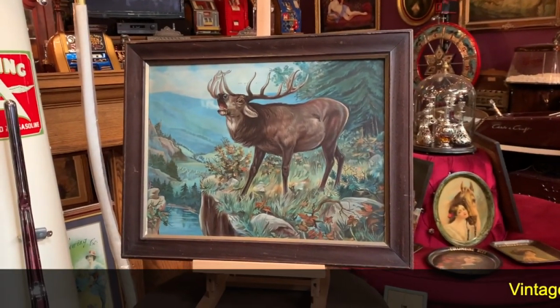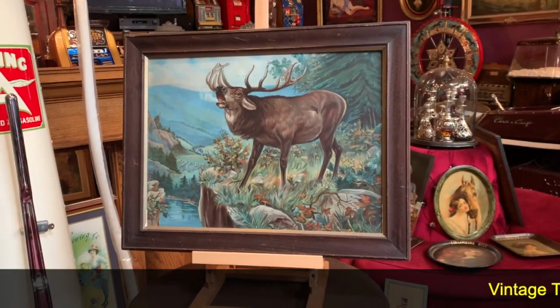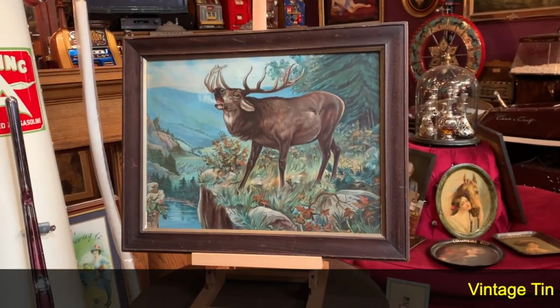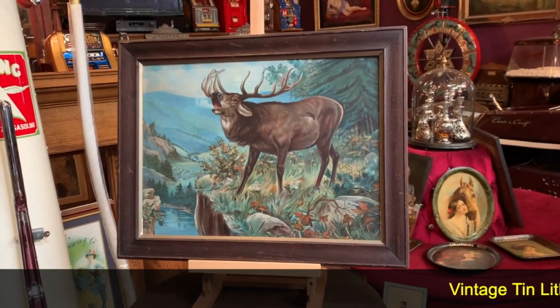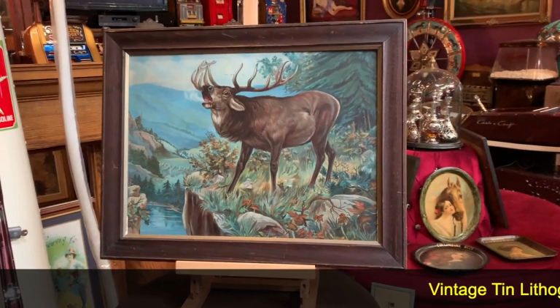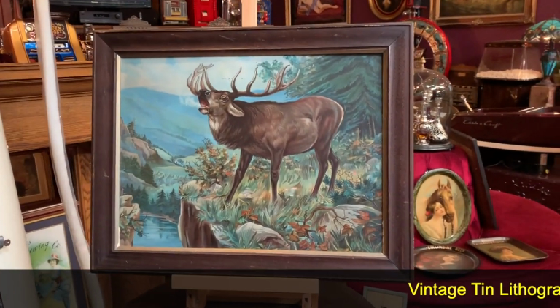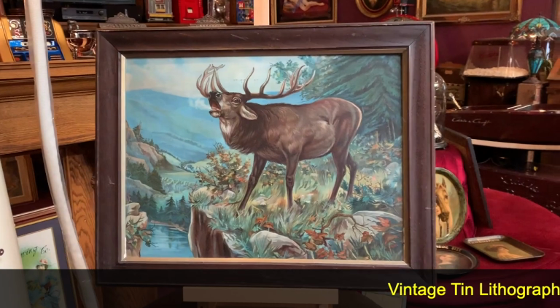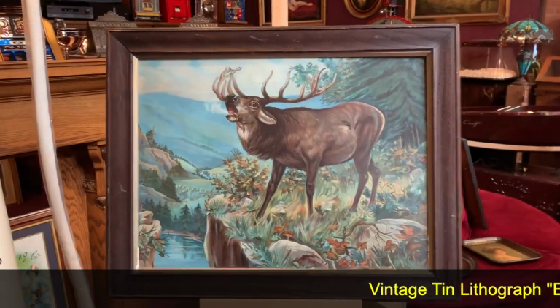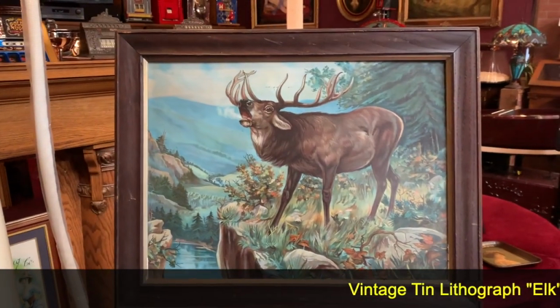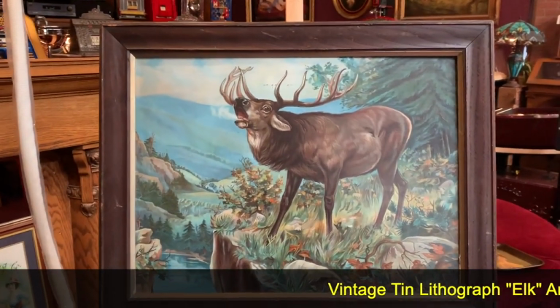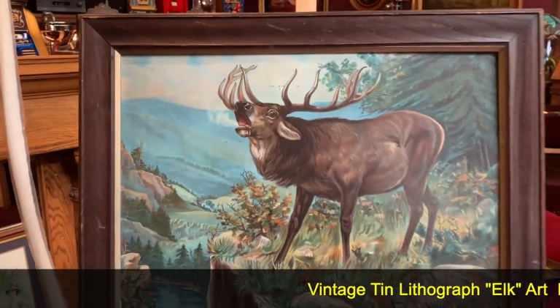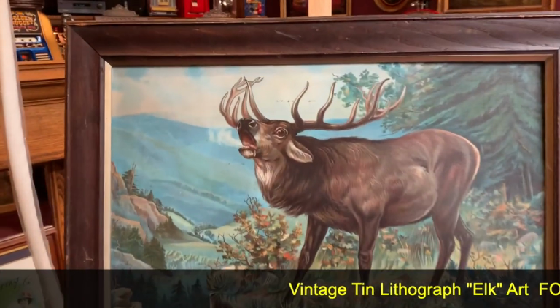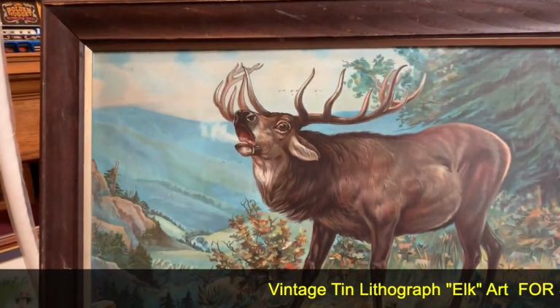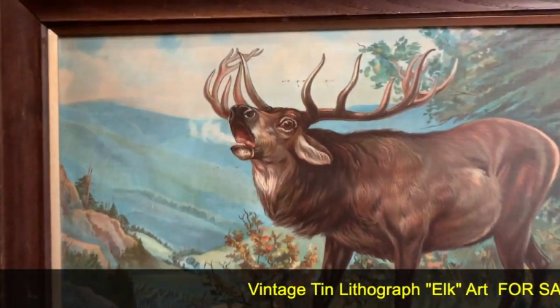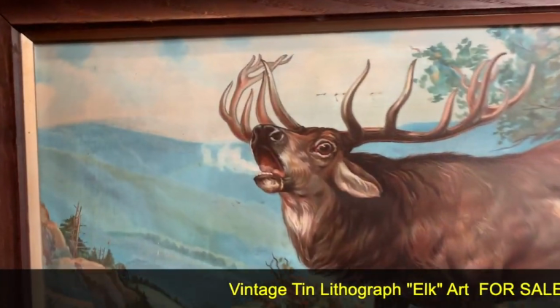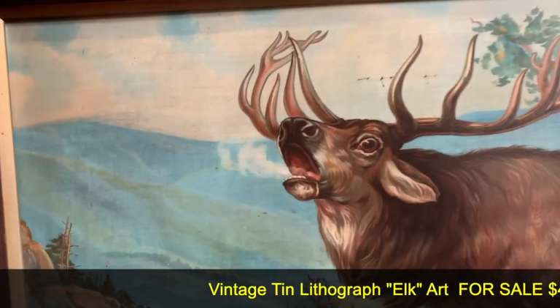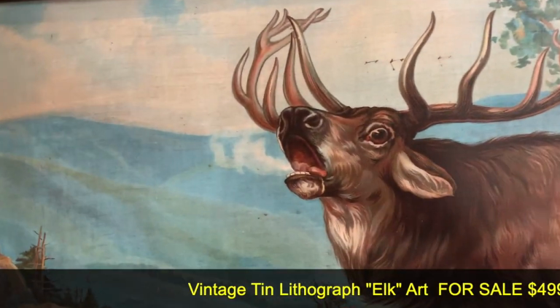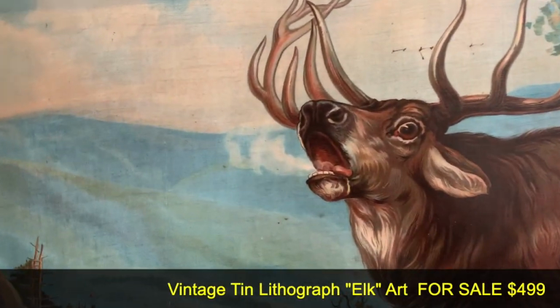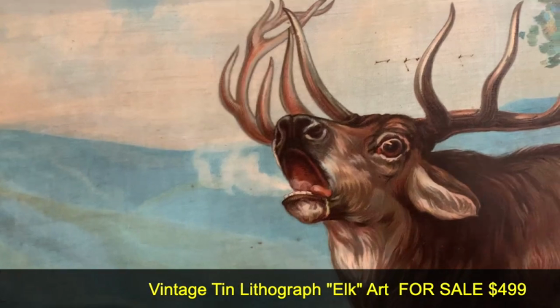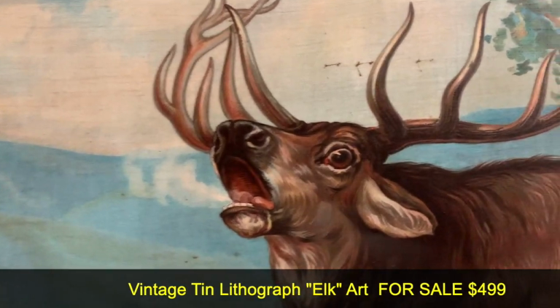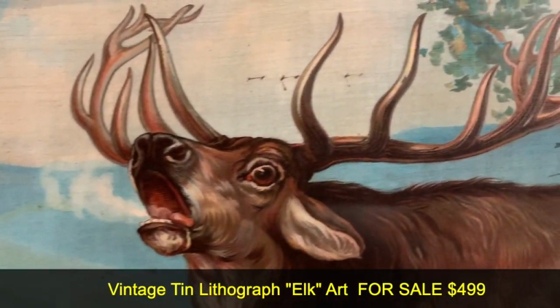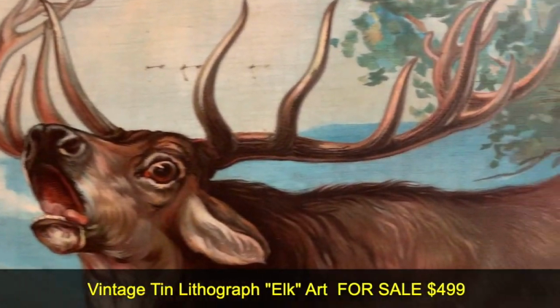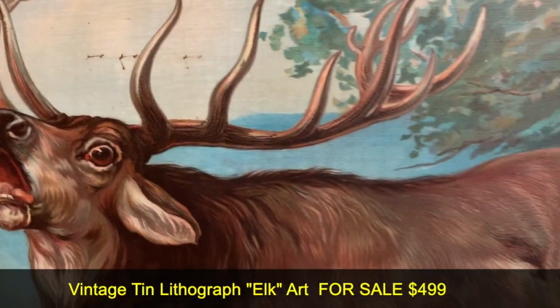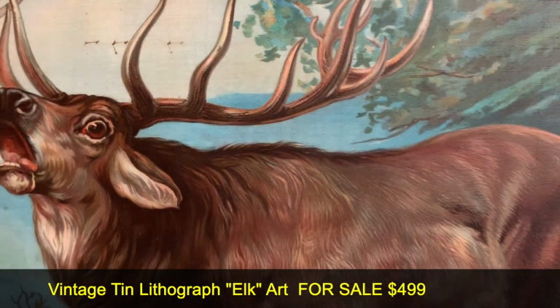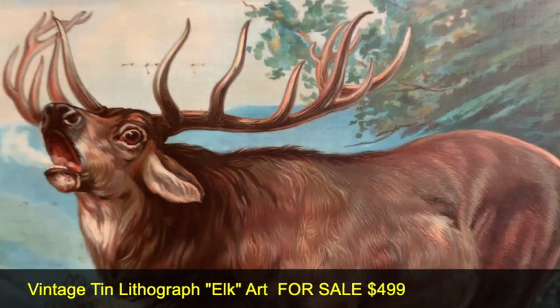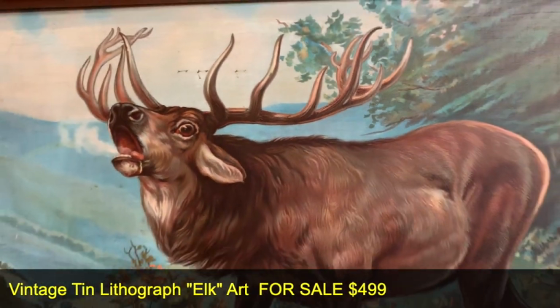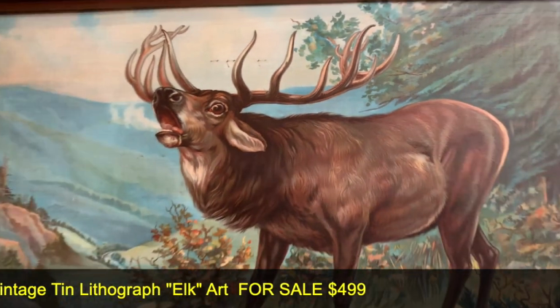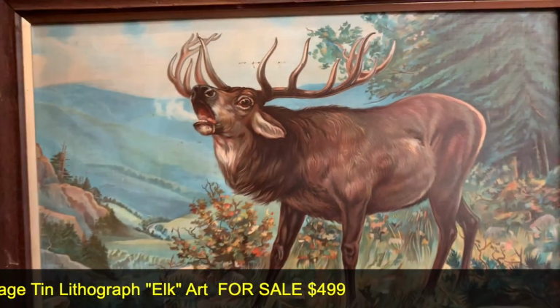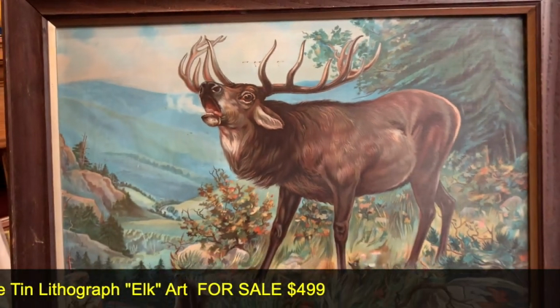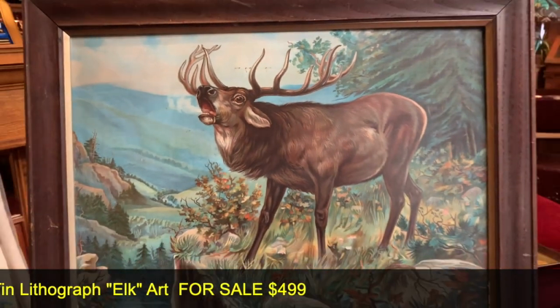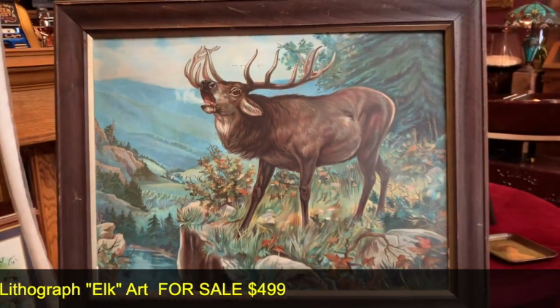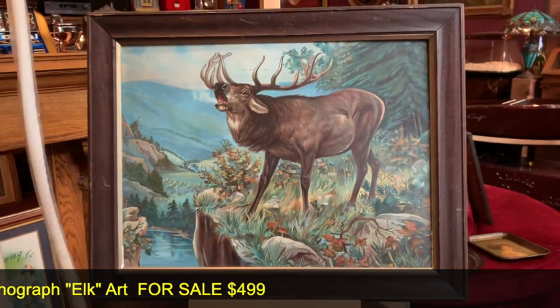What we have here is a tin lithograph of an elk in the wild. It's beautiful looking, it's been framed. It's really a nice shape — you can see his breath coming out, it's been in the morning. It's a cool piece. If you're into any kind of vintage art, this might be for you.